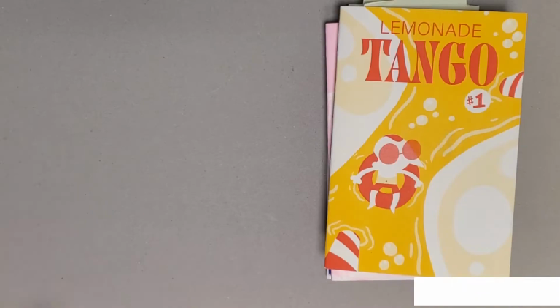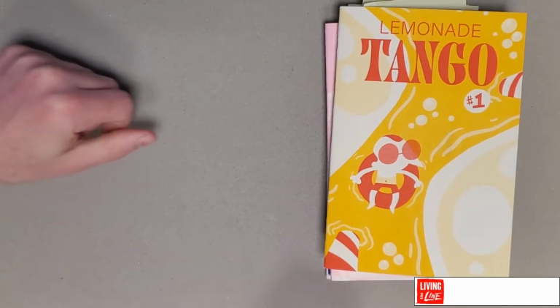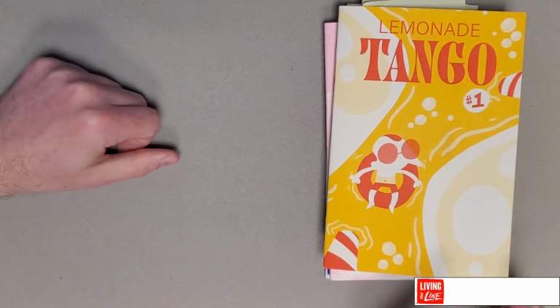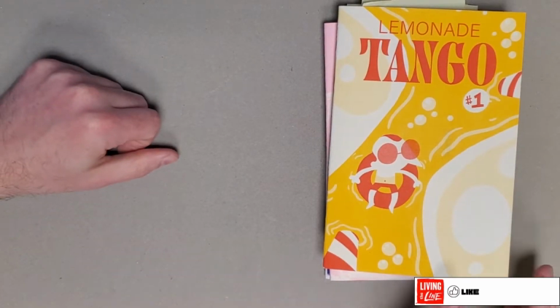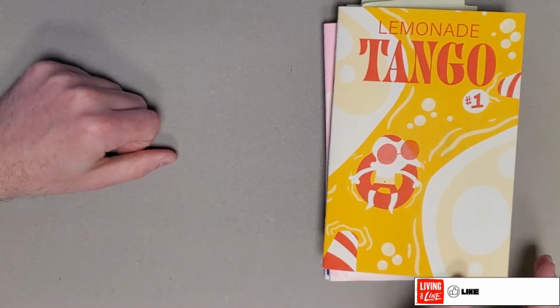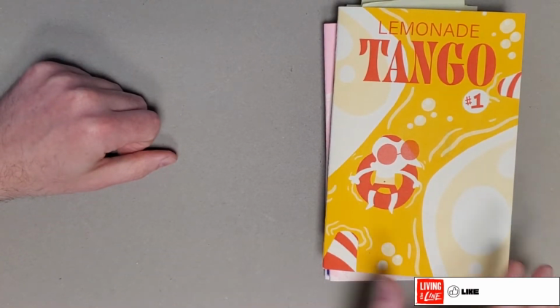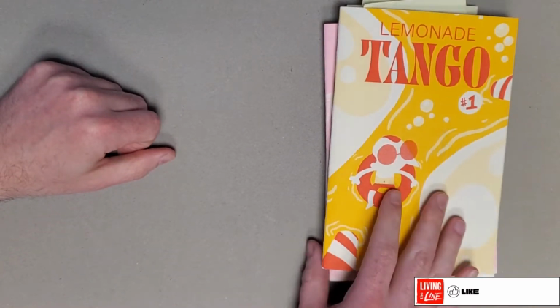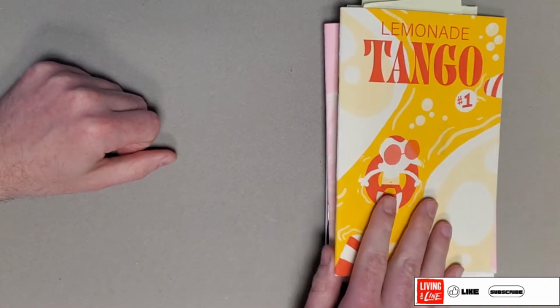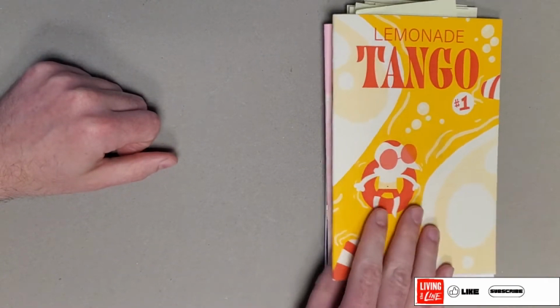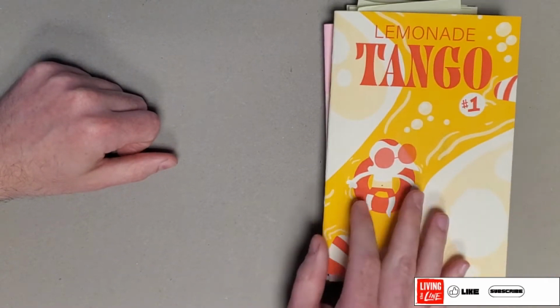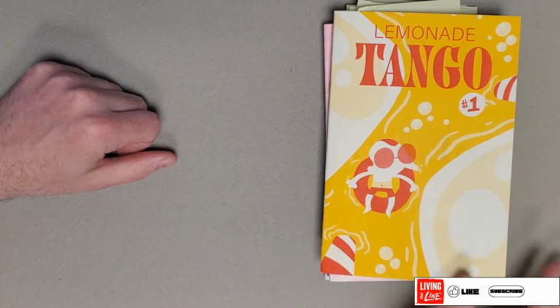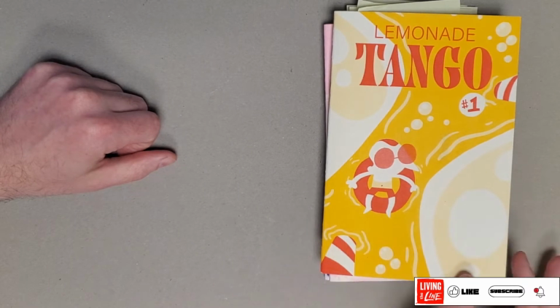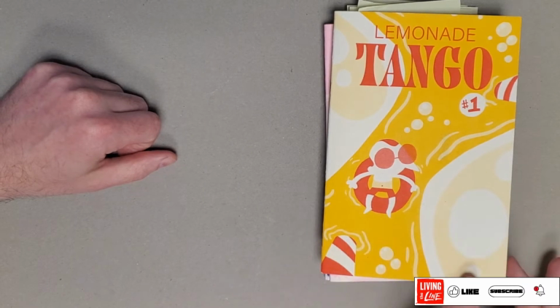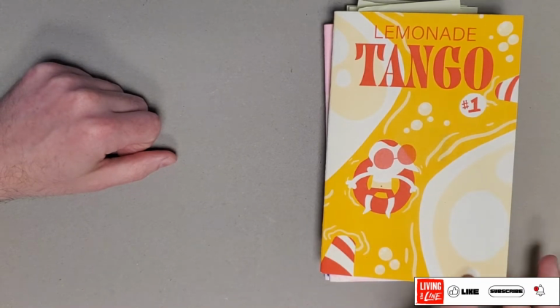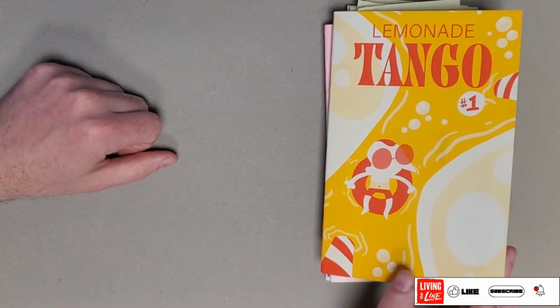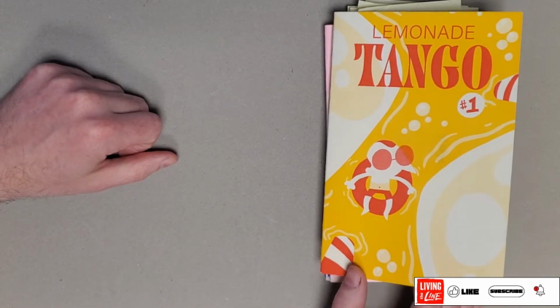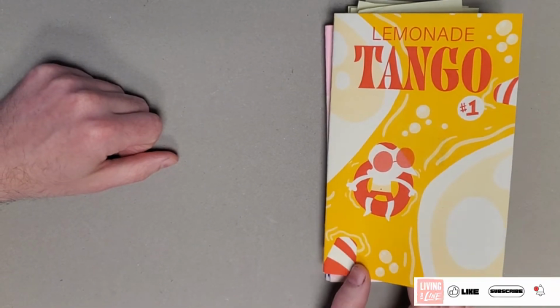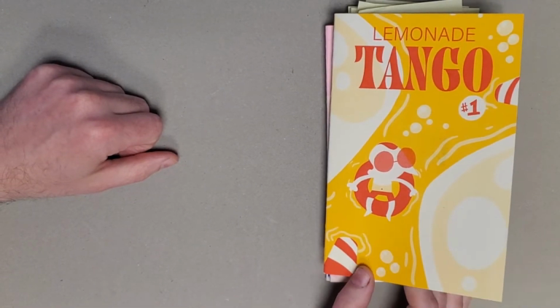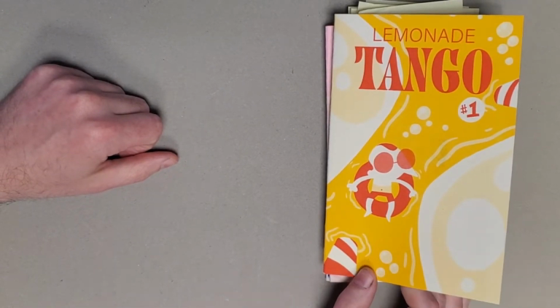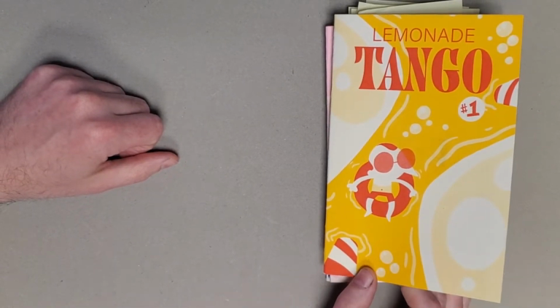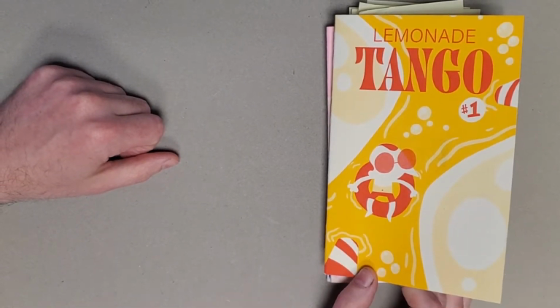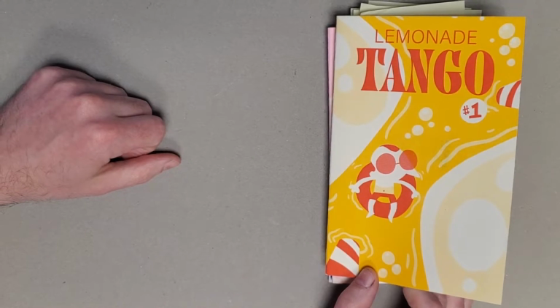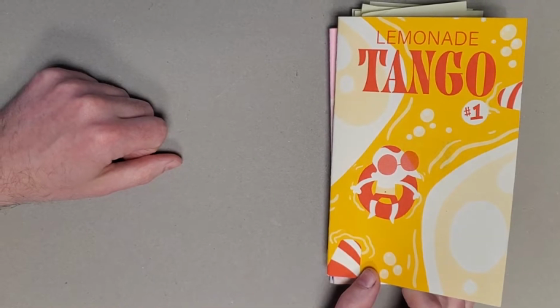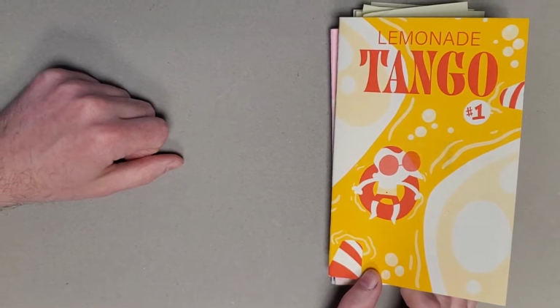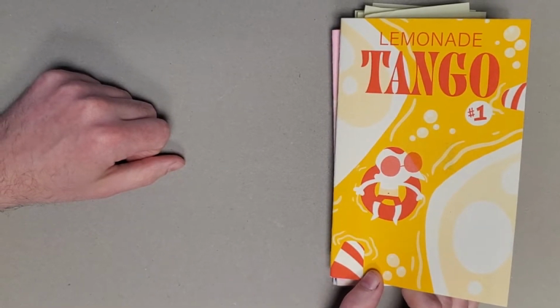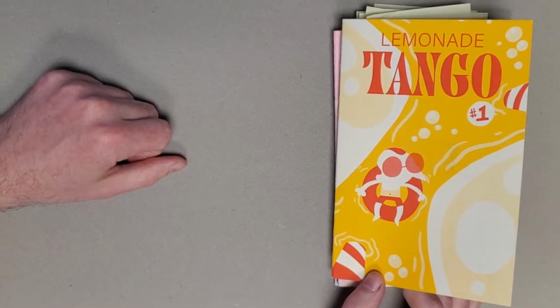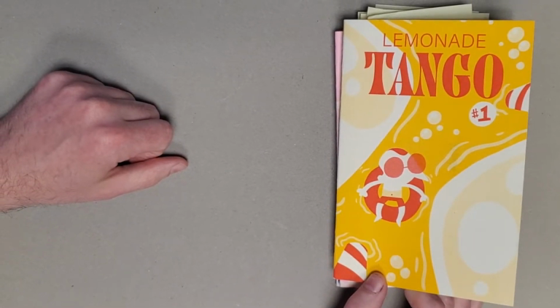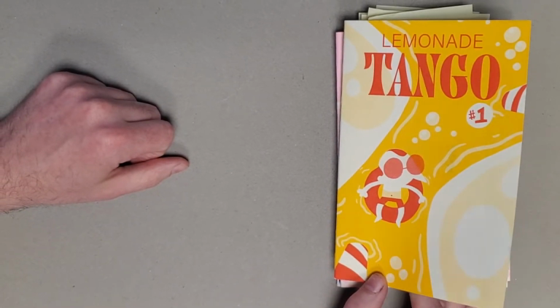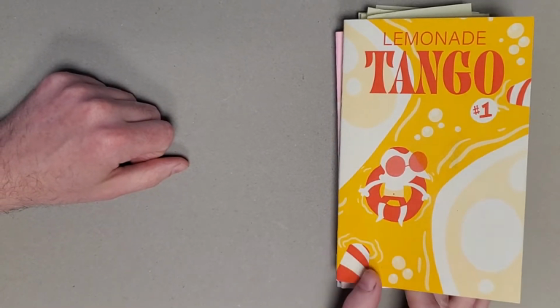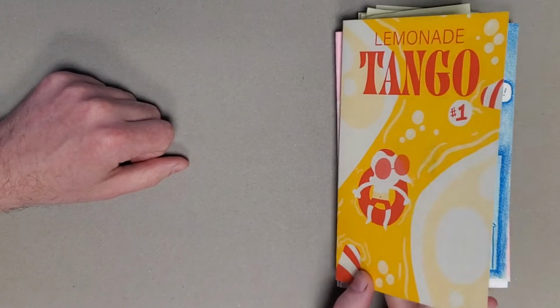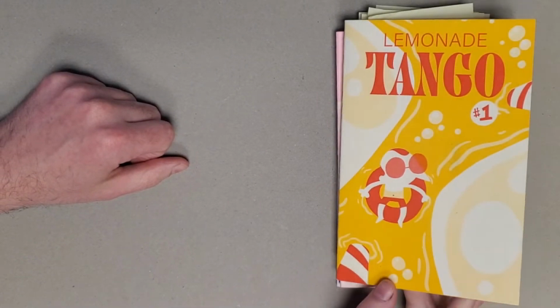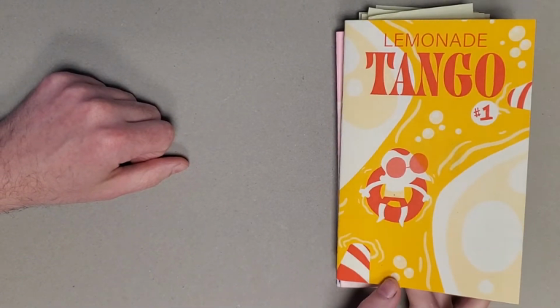Hey everybody, thanks for joining me for another One Man Review. Today I'll be taking a look at the first three issues of Limonade Tango that I picked up at Mocha. These are self-published things from the artist Henry Urick and I really enjoyed these, really enjoyed the cartooning in them.